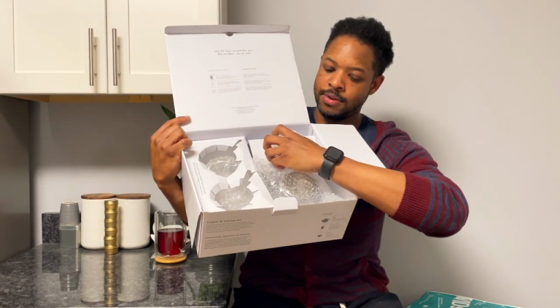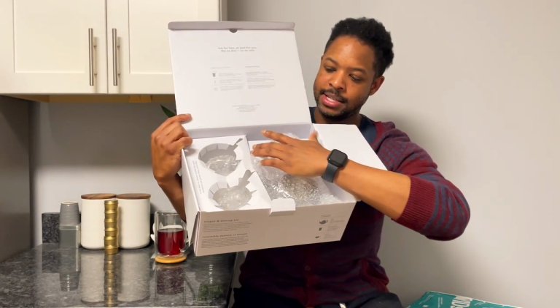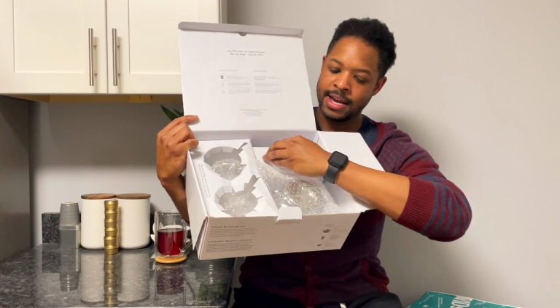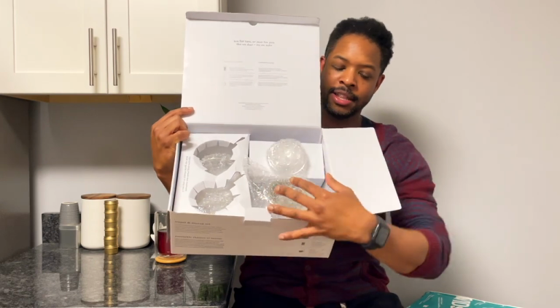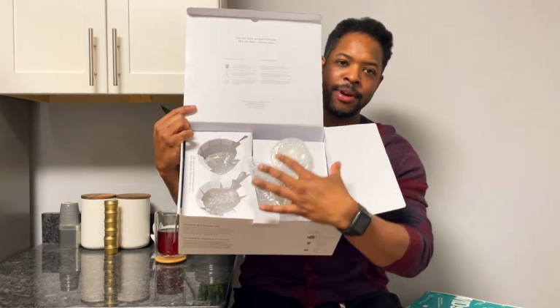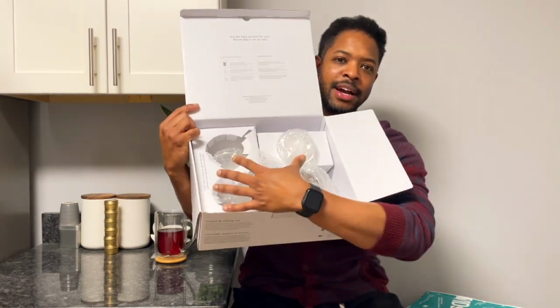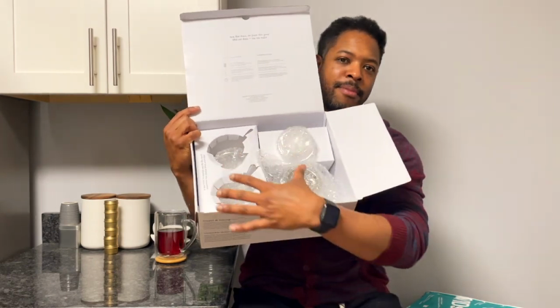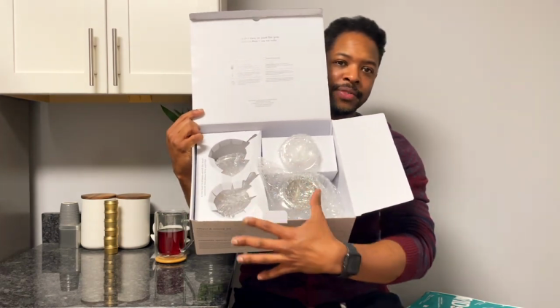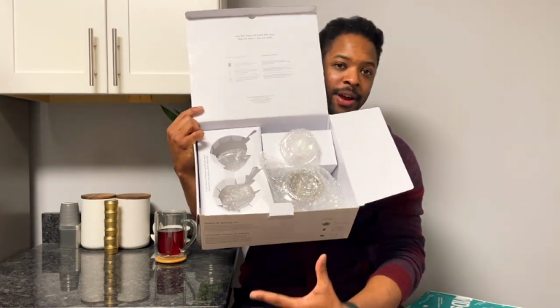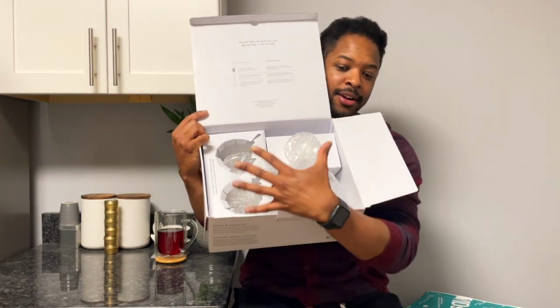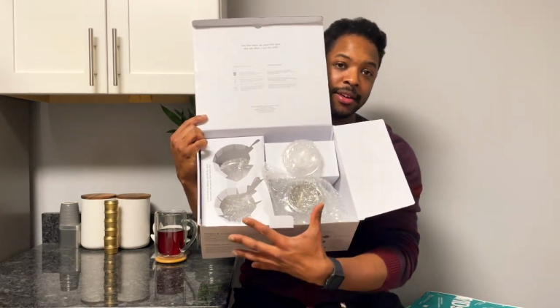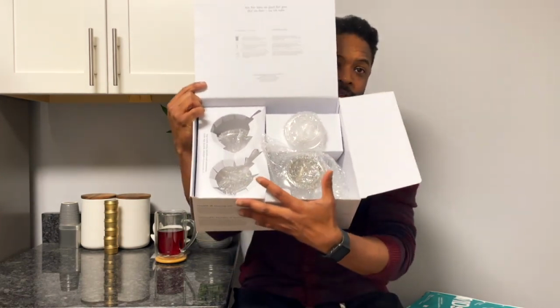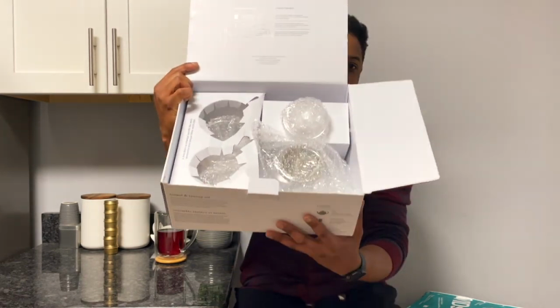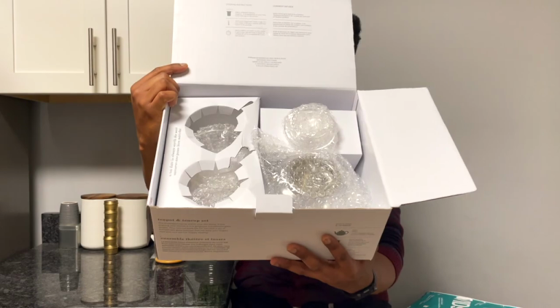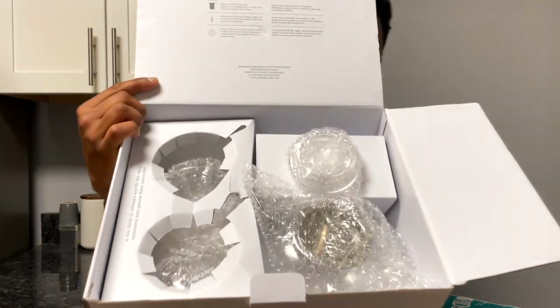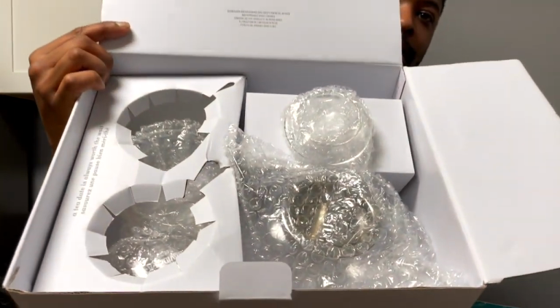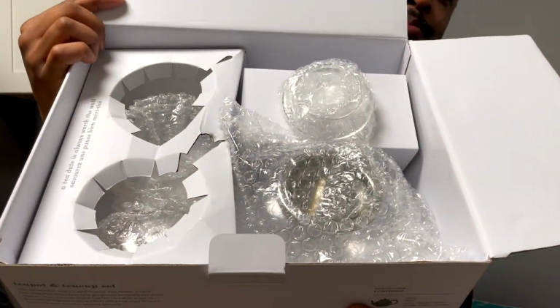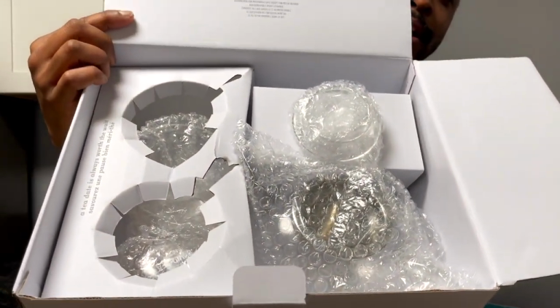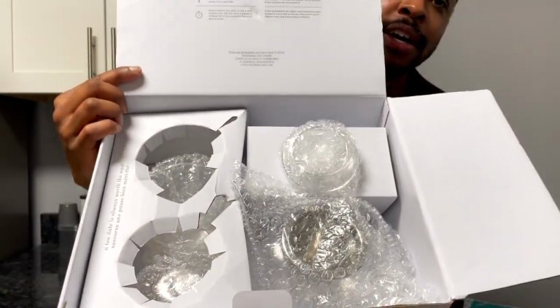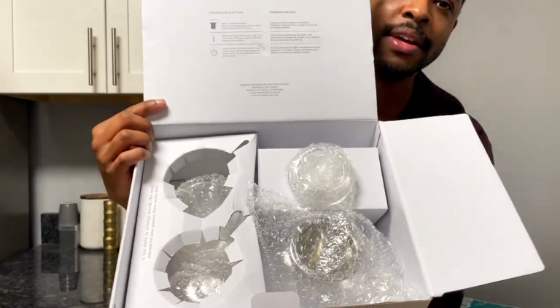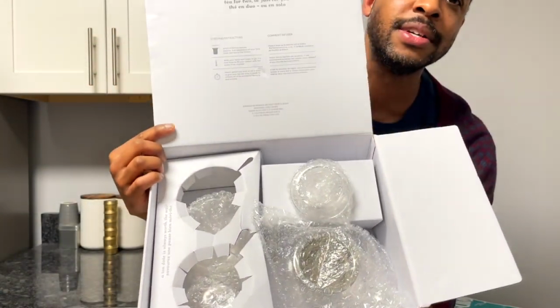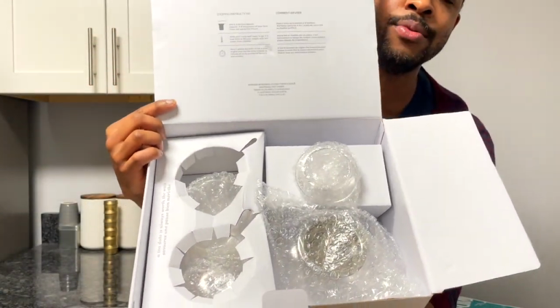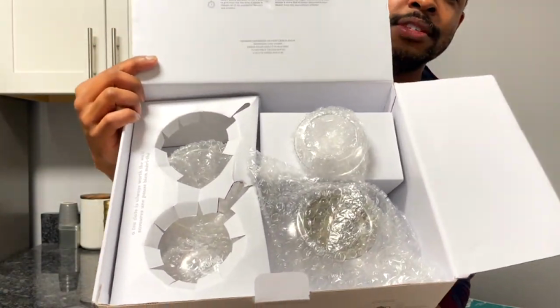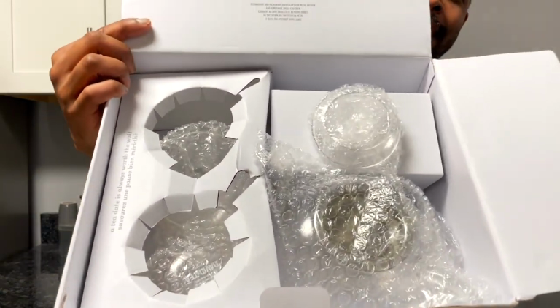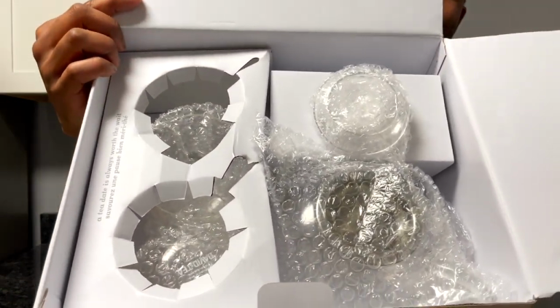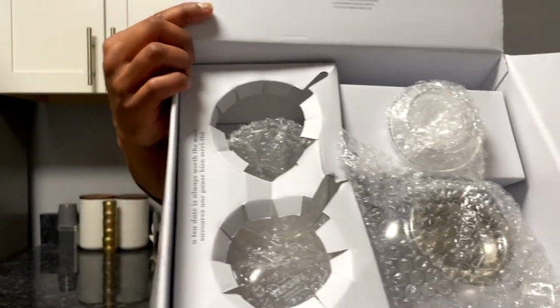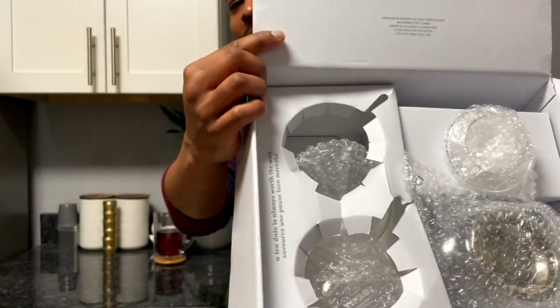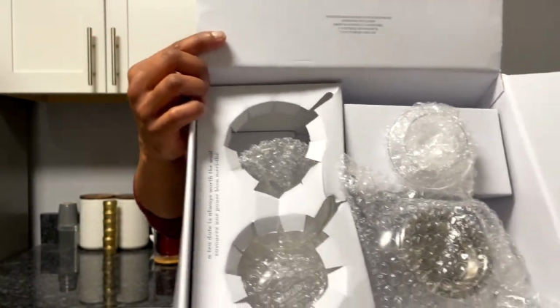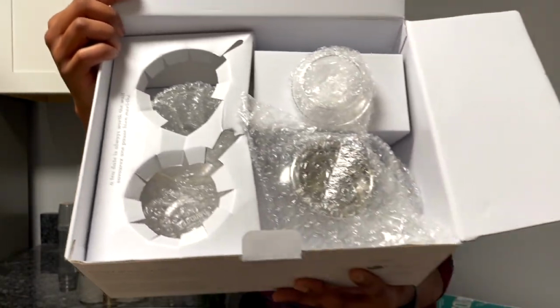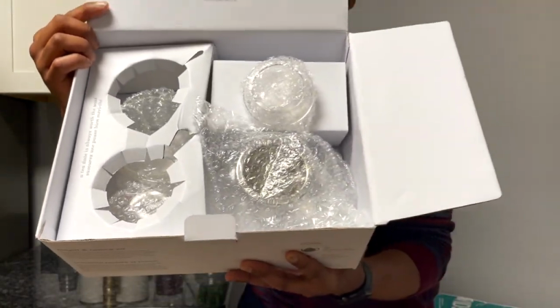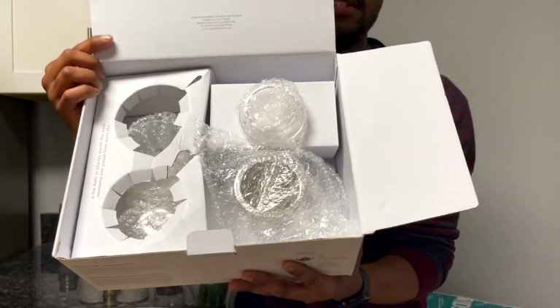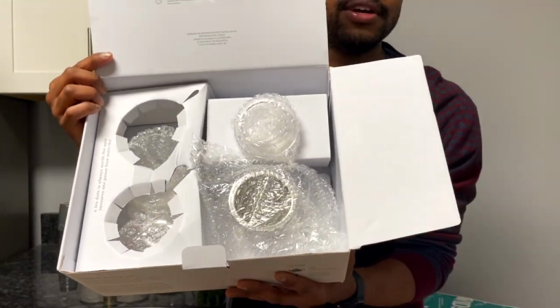You've got bubble wrap, compartments and everything right here. Very nice packaging. I'm going to get a little bit closer so hopefully you can see it well.